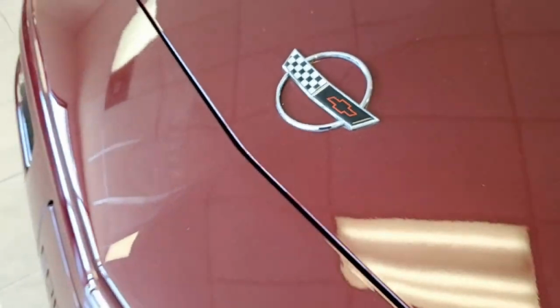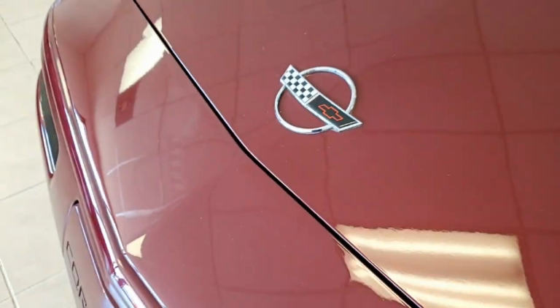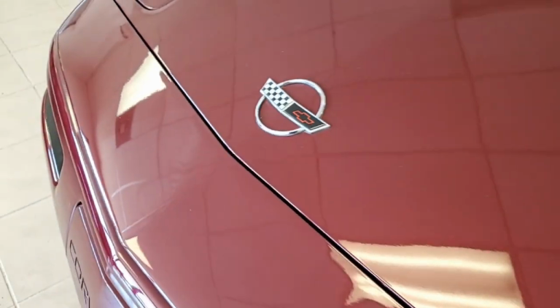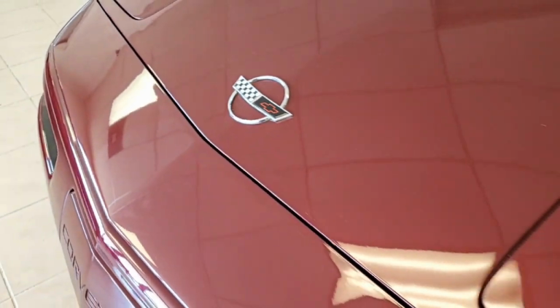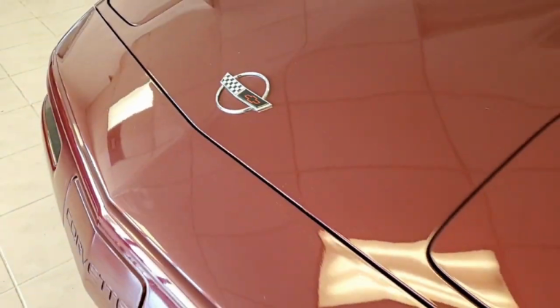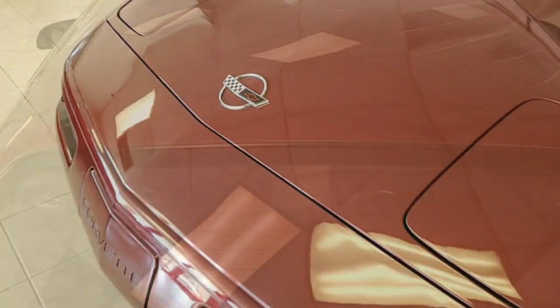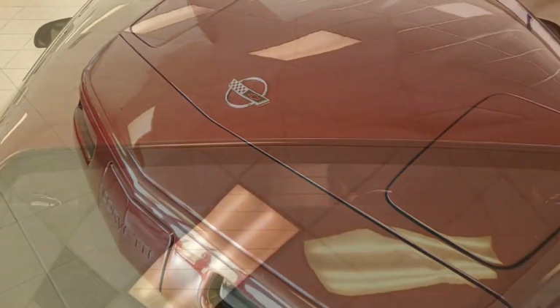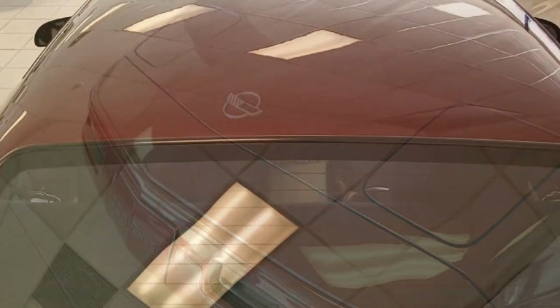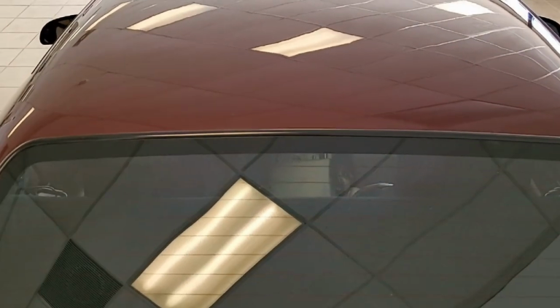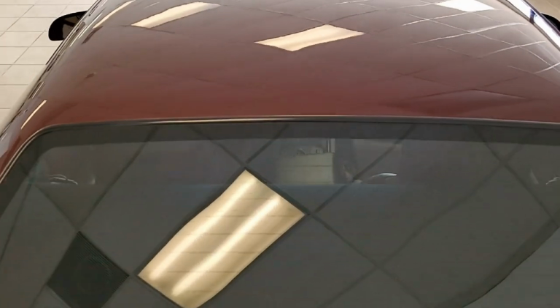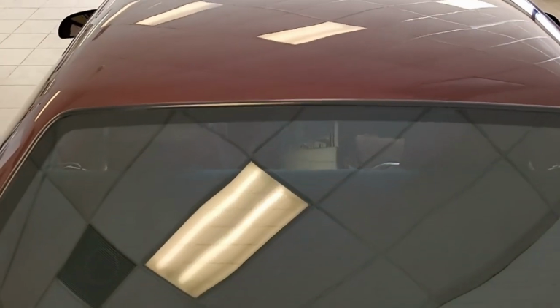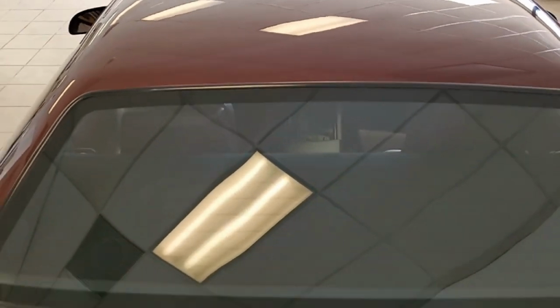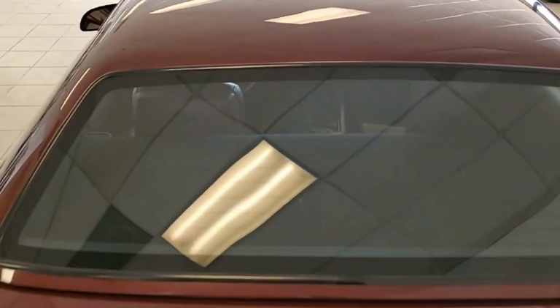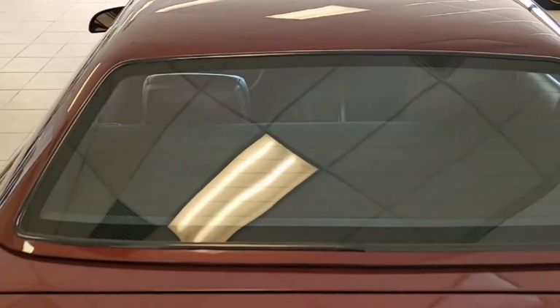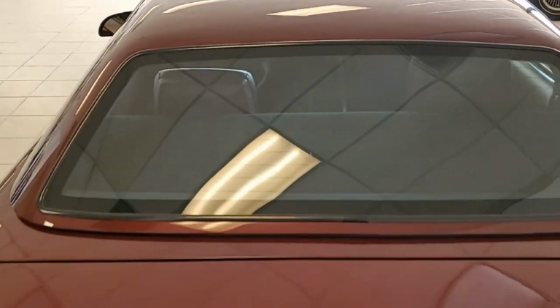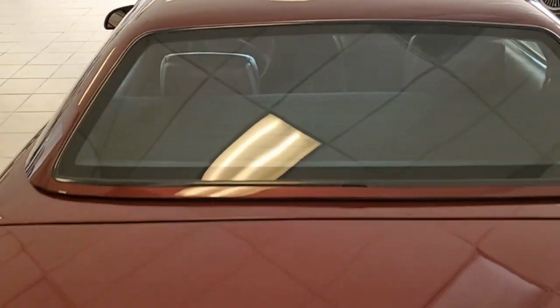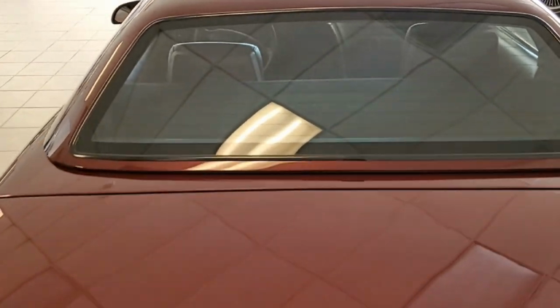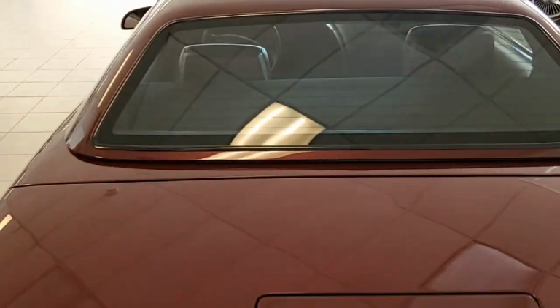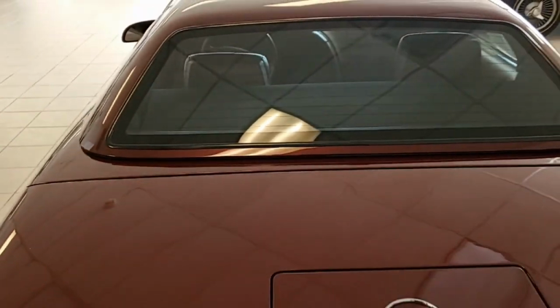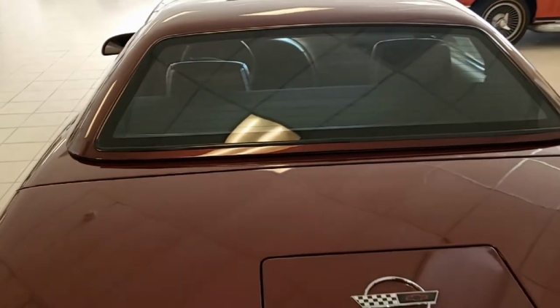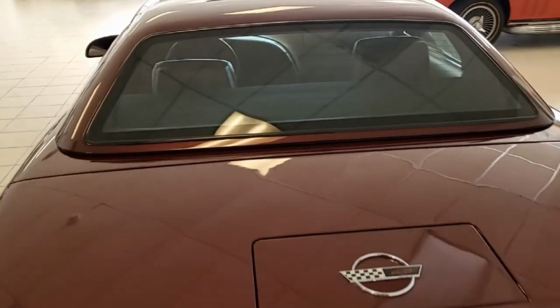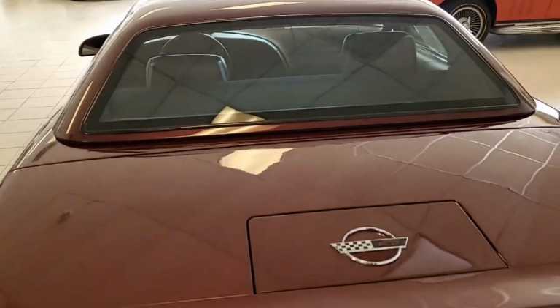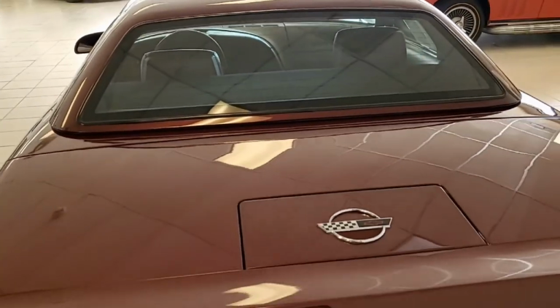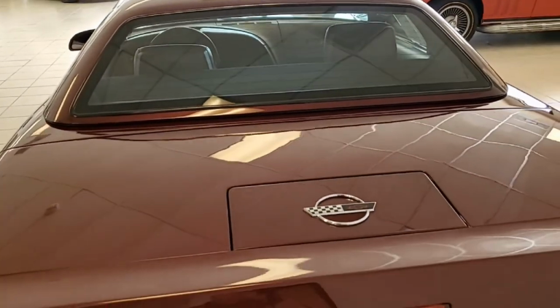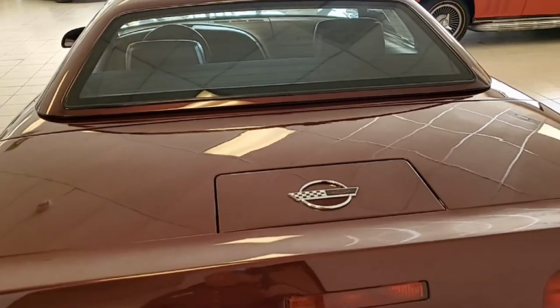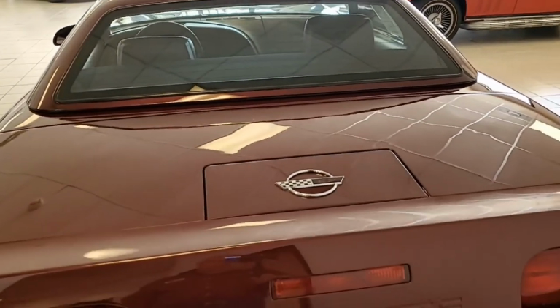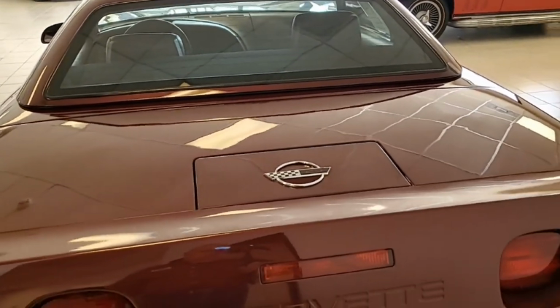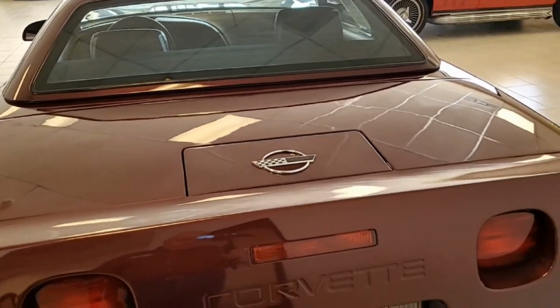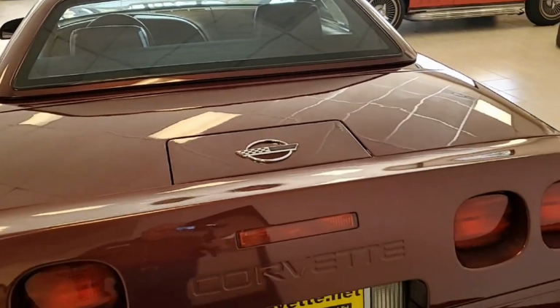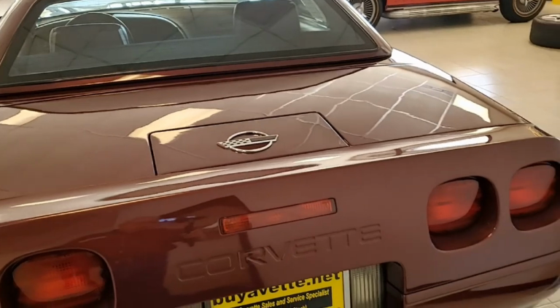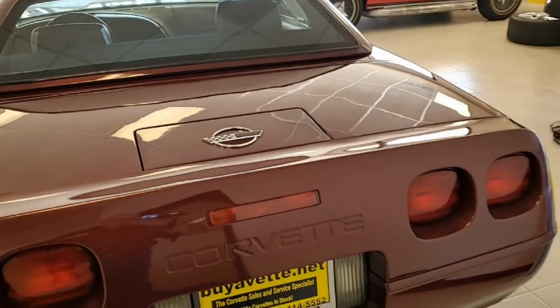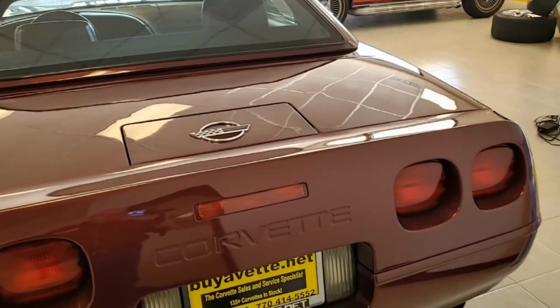Everything on this car is power. It has tilt, cruise control, ABS, traction control, and comes with a clean Carfax.